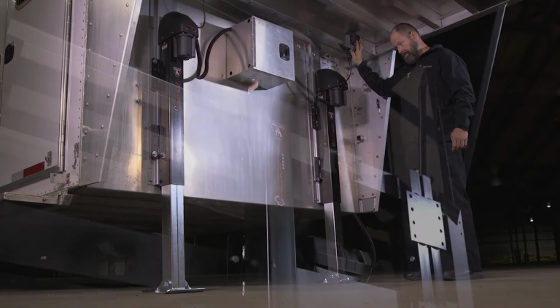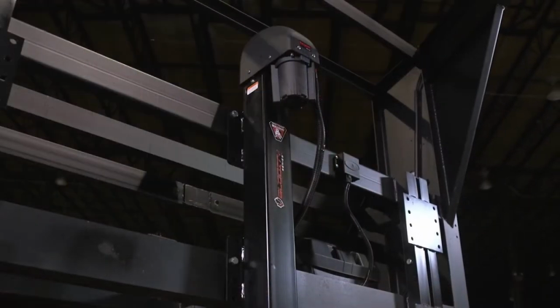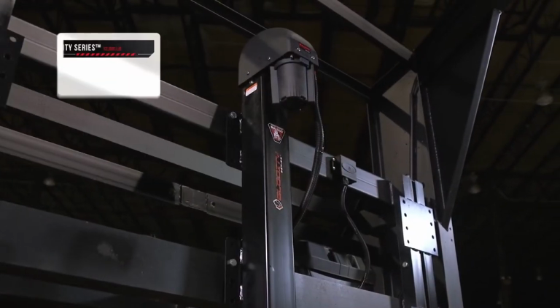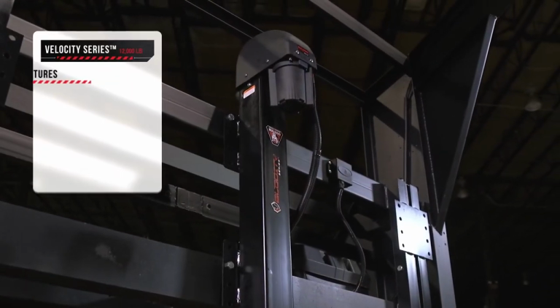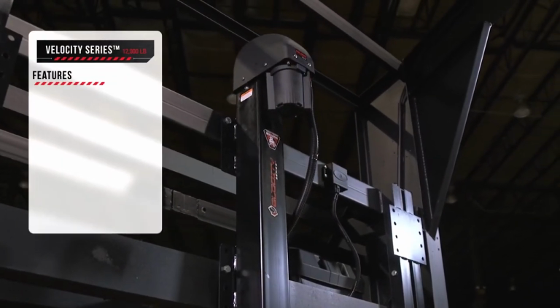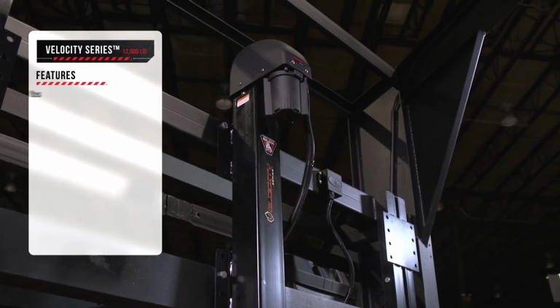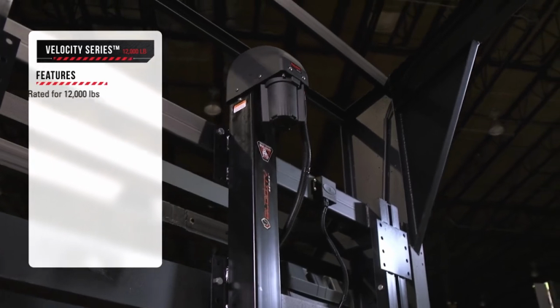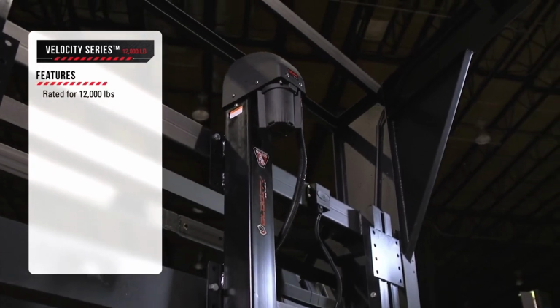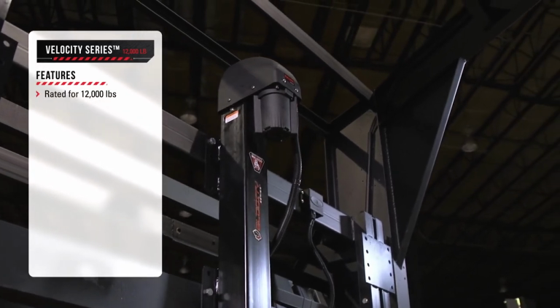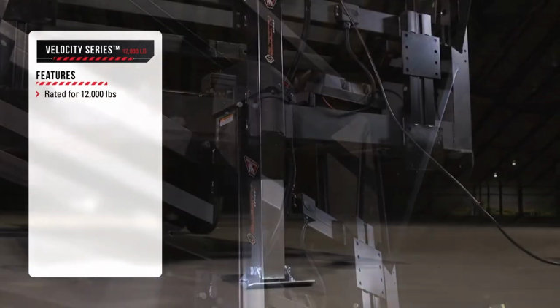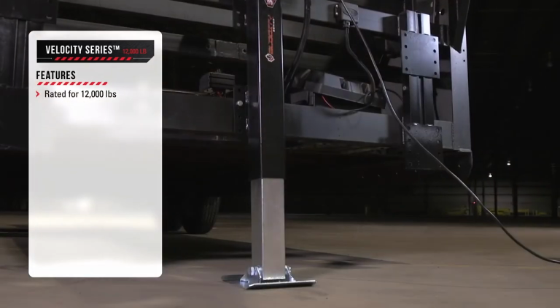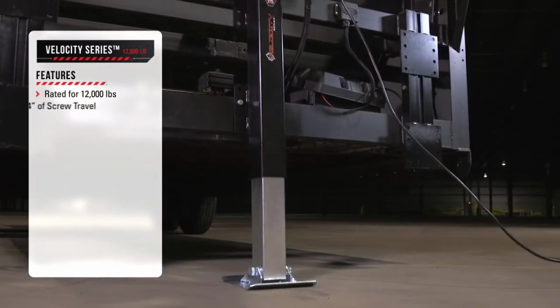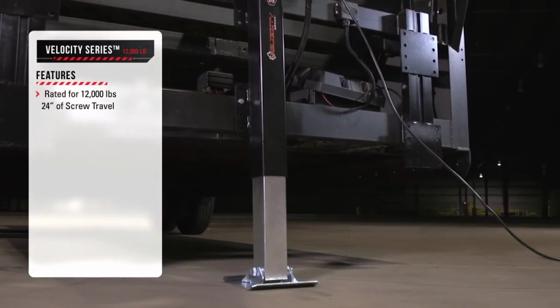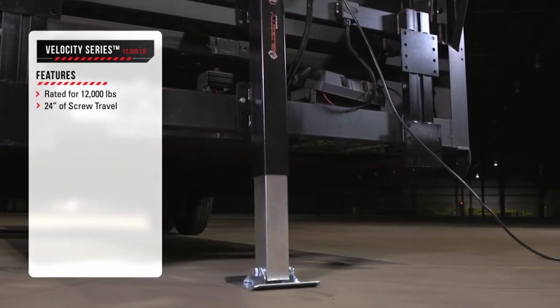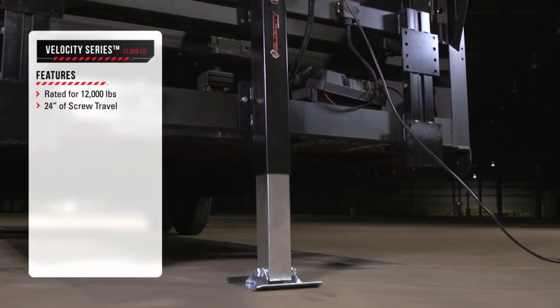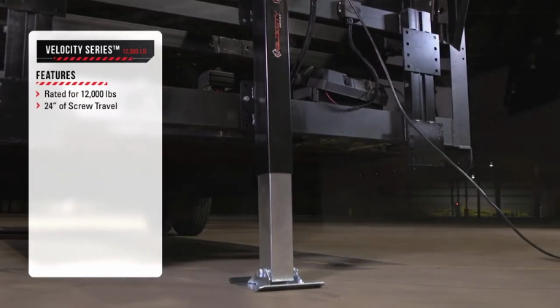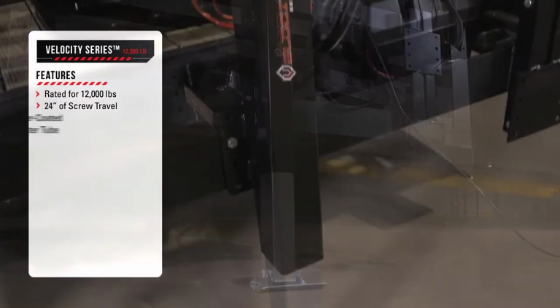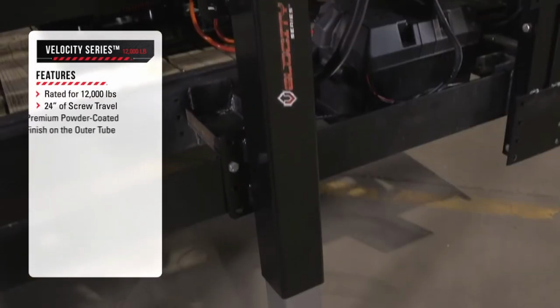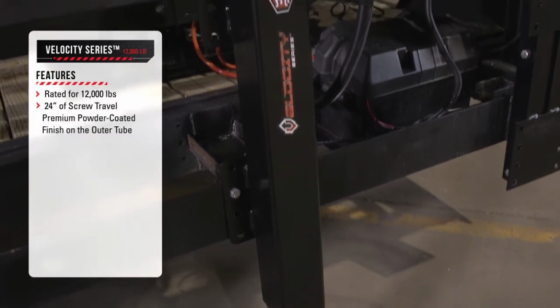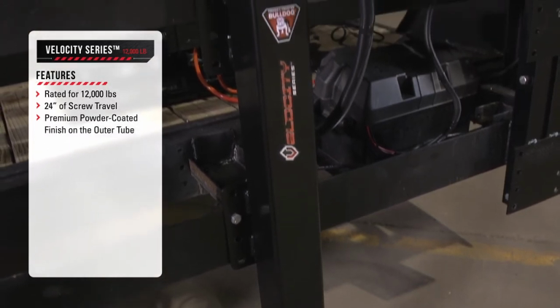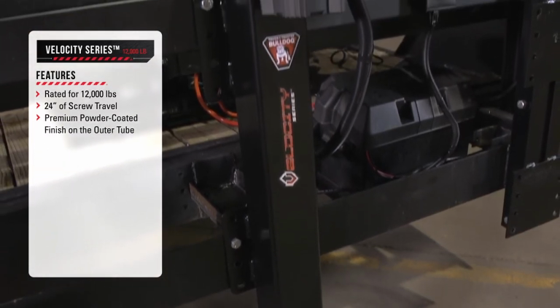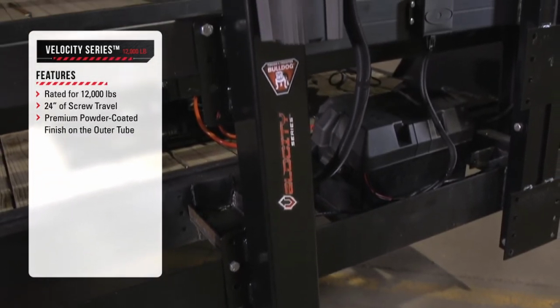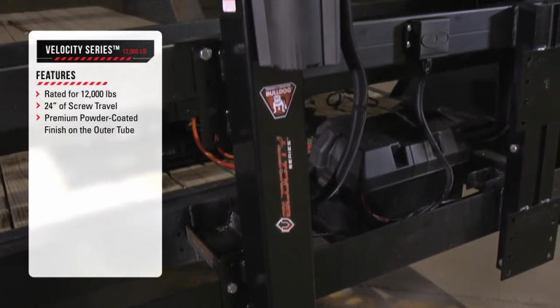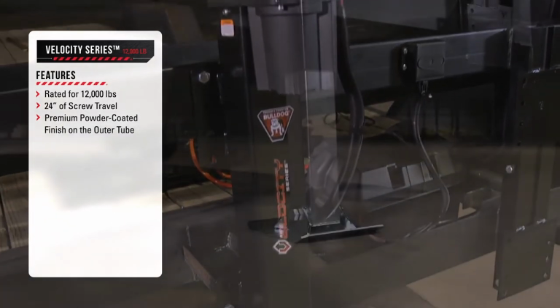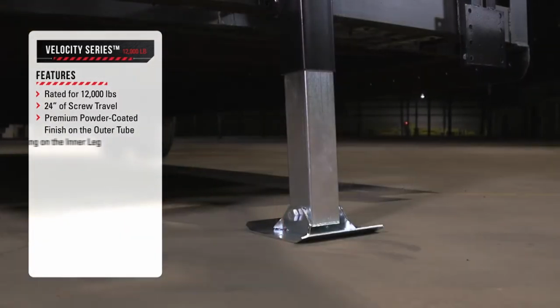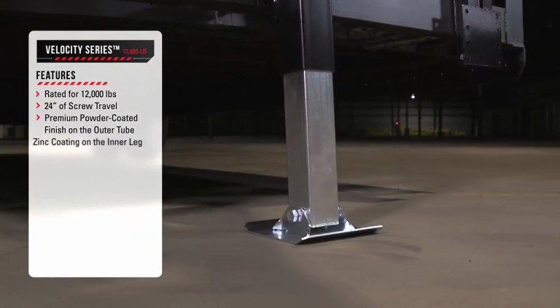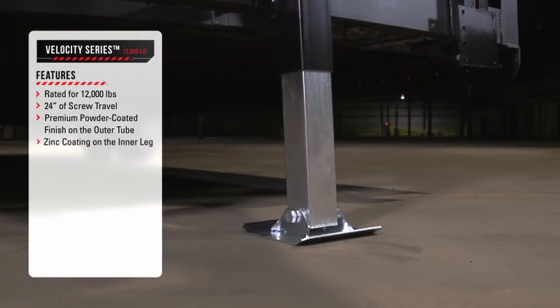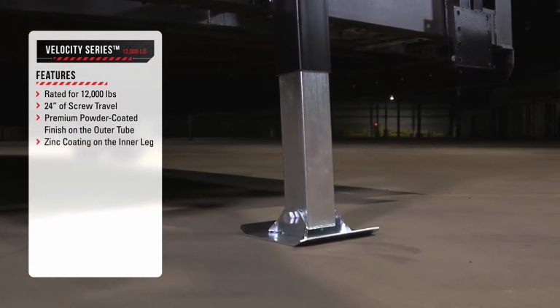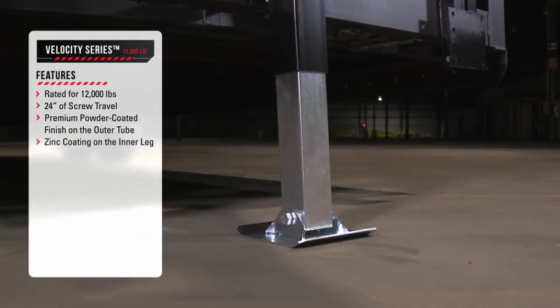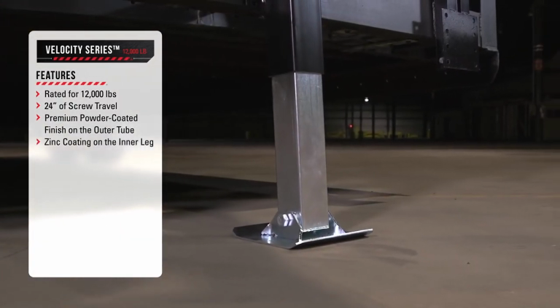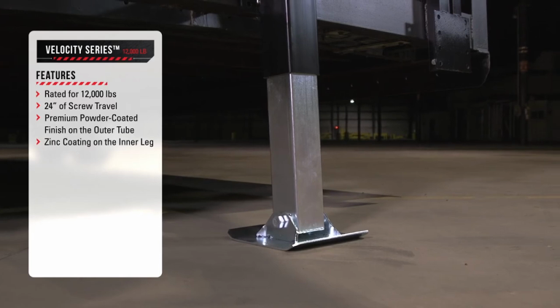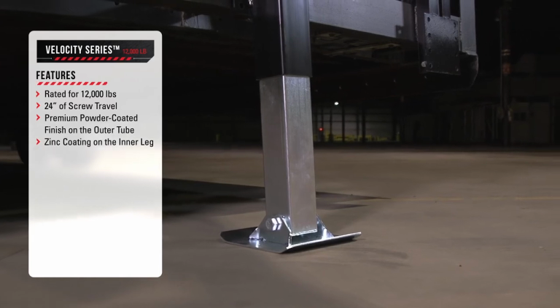Each Velocity high-speed jack is rated to 12,000 pounds, has 24 inches of screw travel, a premium powder-coated finish on the outer tube, and a zinc coating on the inner leg to resist corrosion and wear.